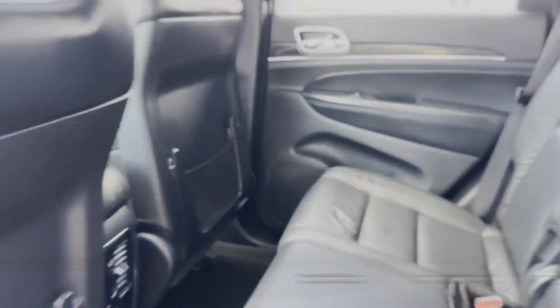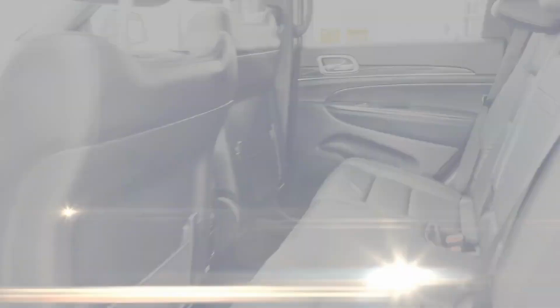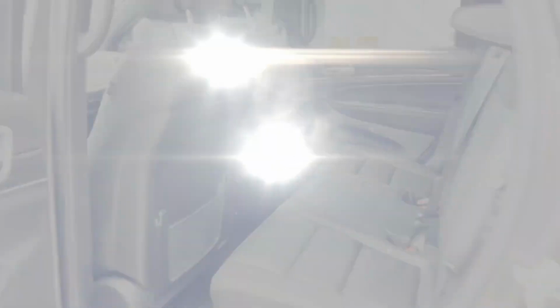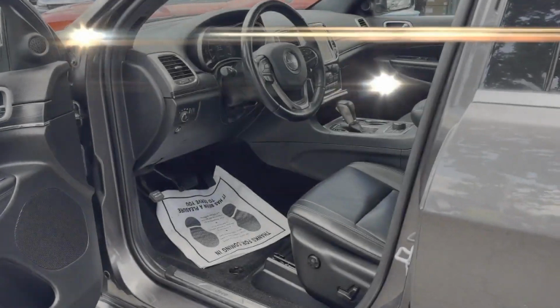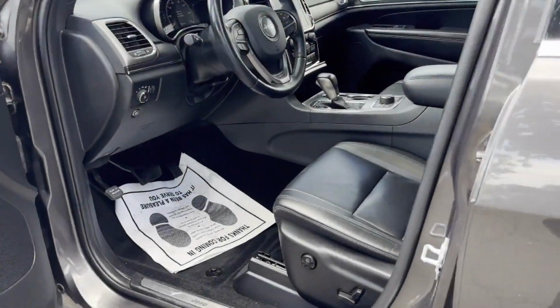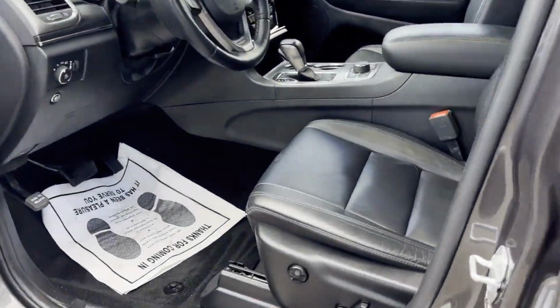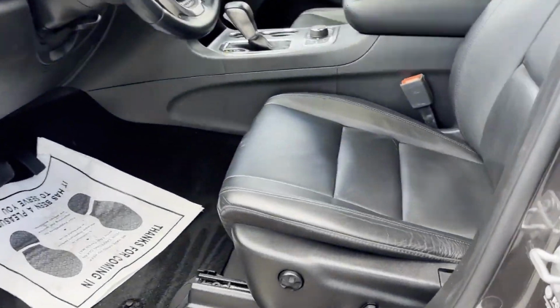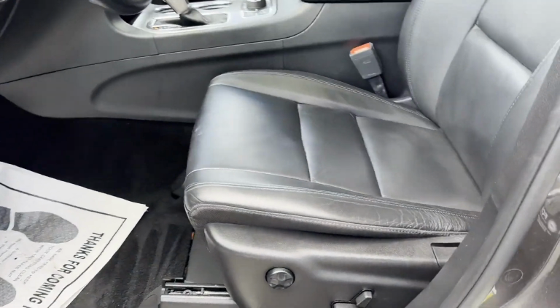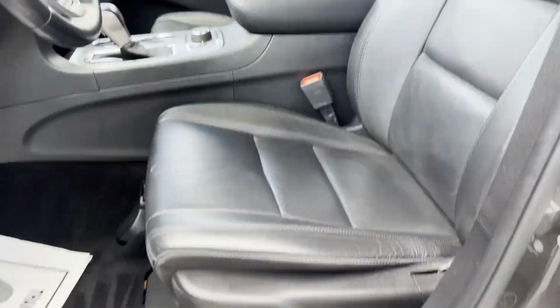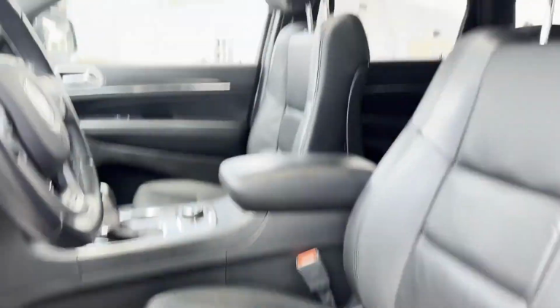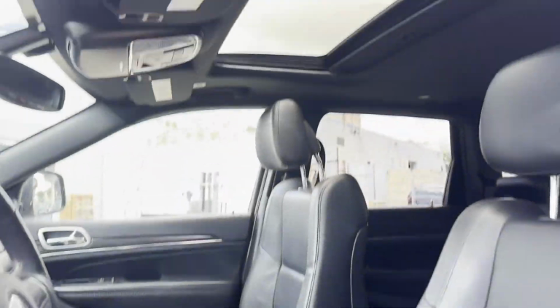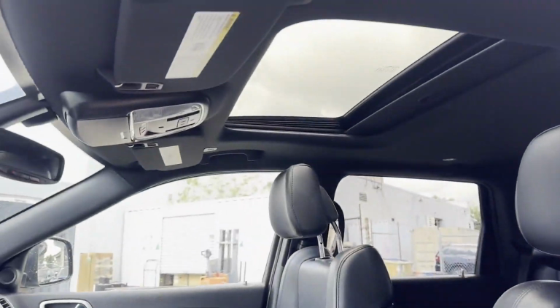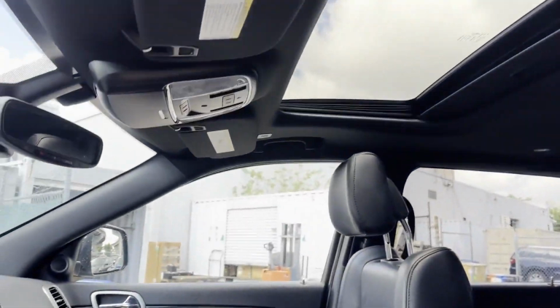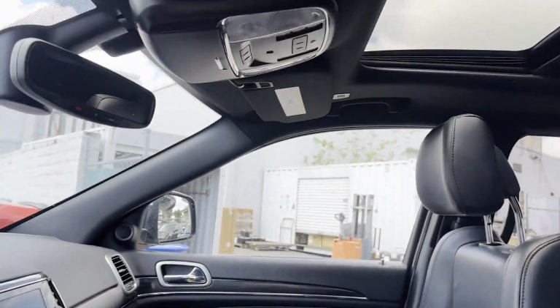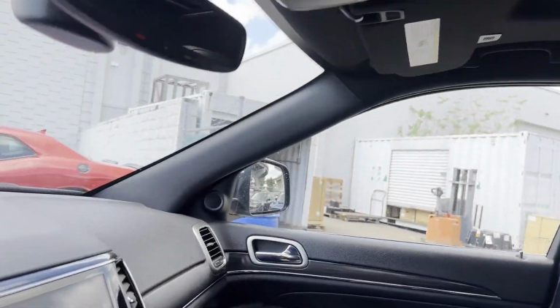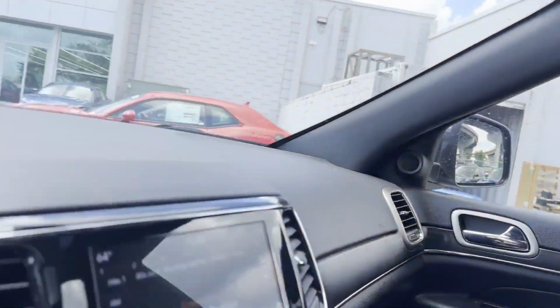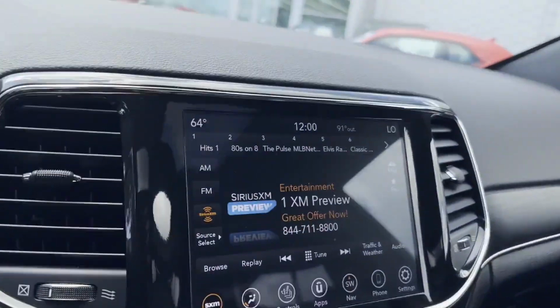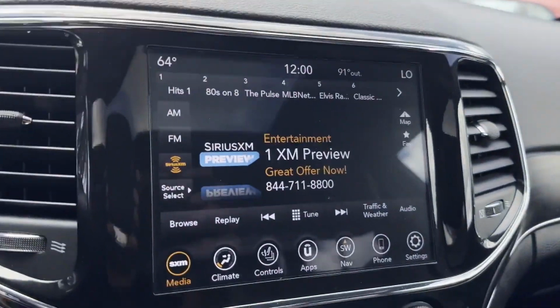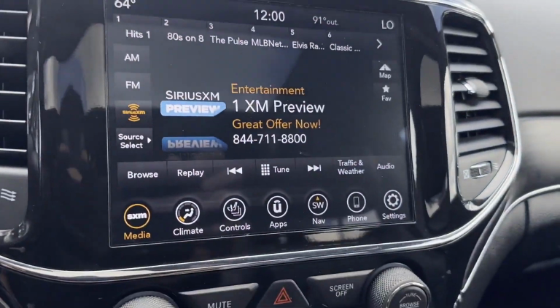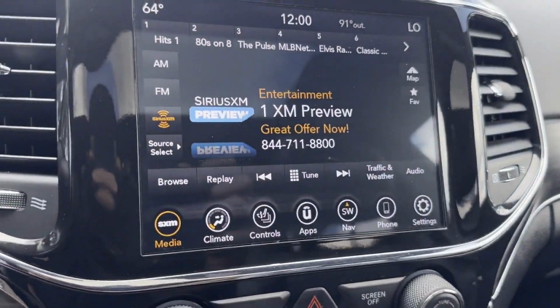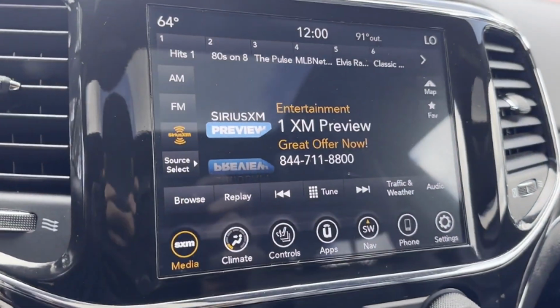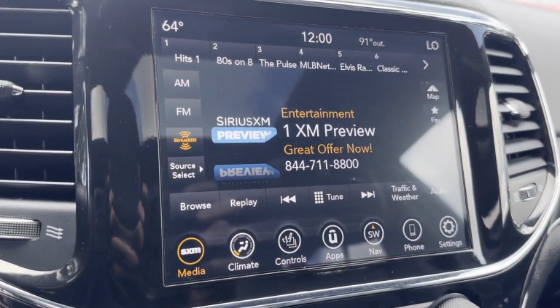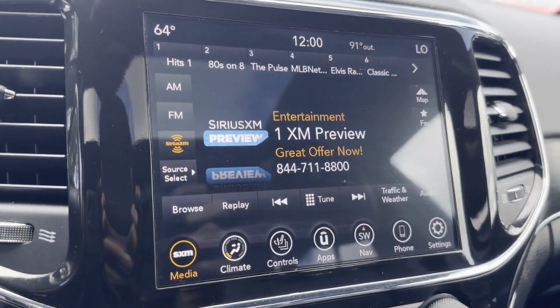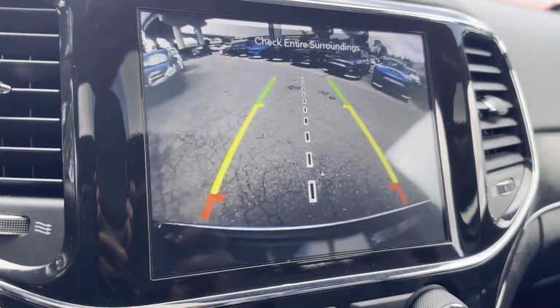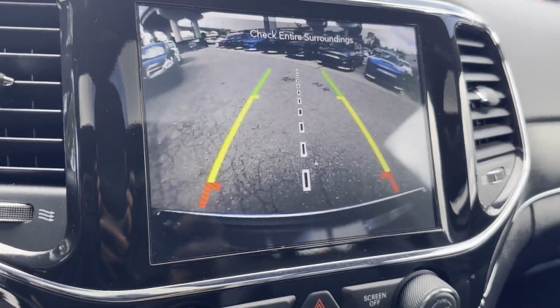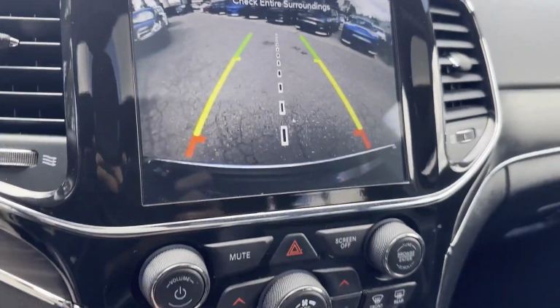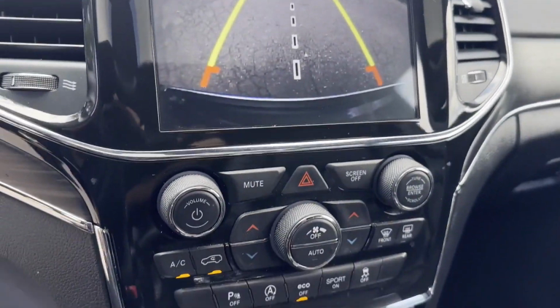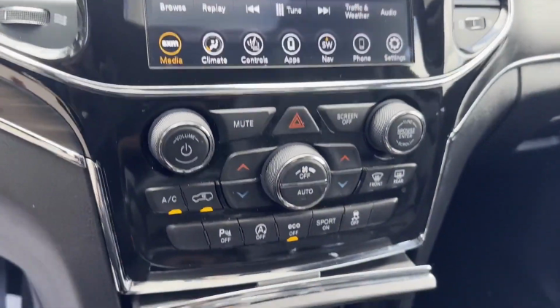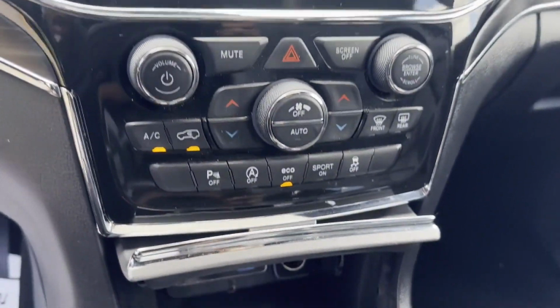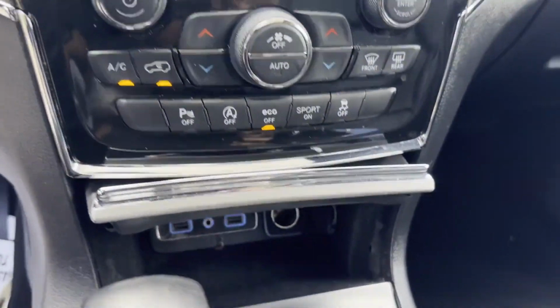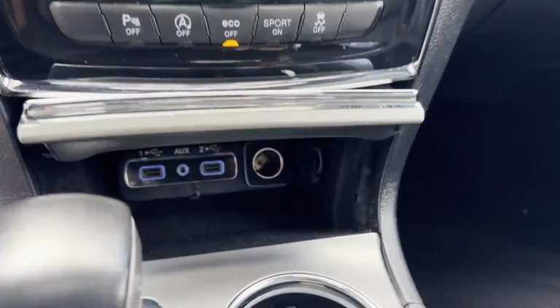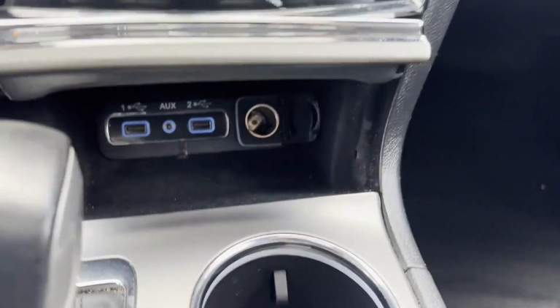Additional features include heated side view mirrors, leather seats, moonroof, wood grain trim, backup camera, passenger seat adjustable lumbar support, memory seat, and tinted windows.